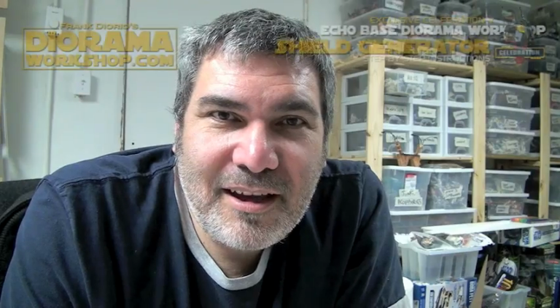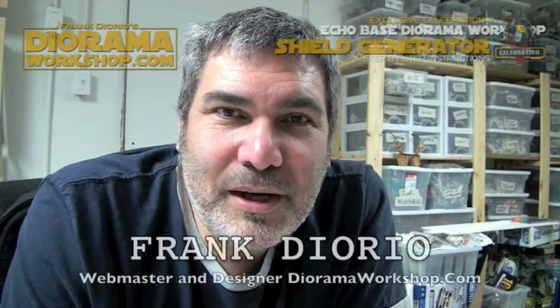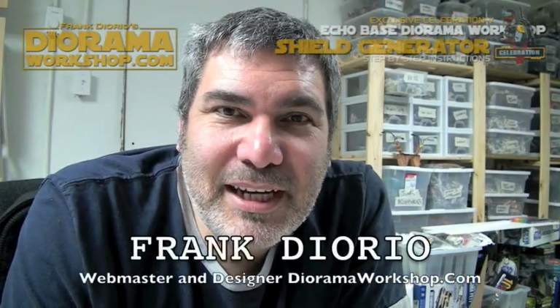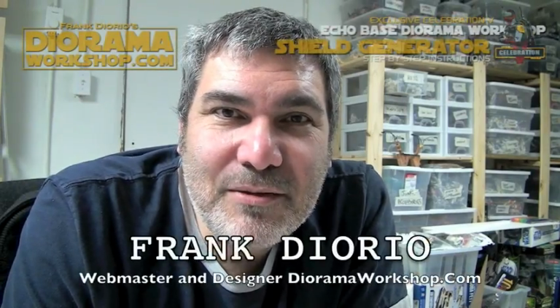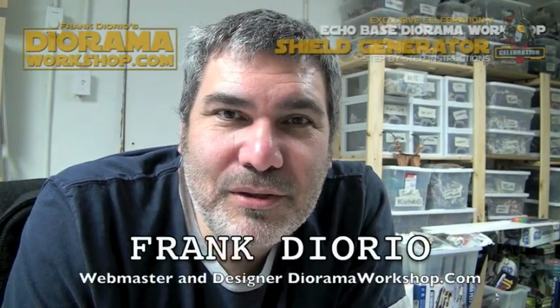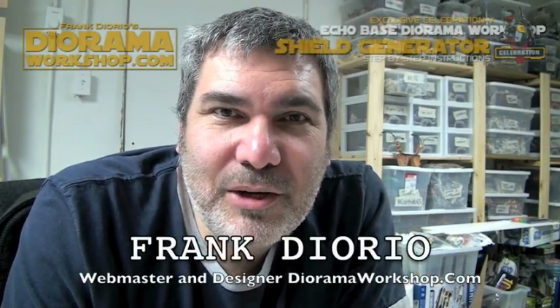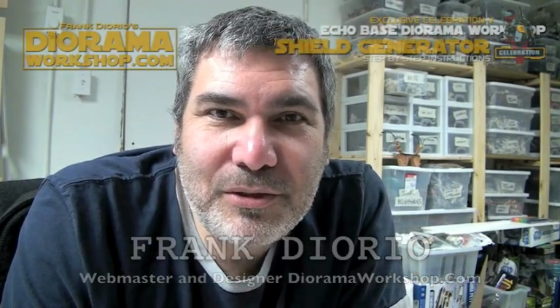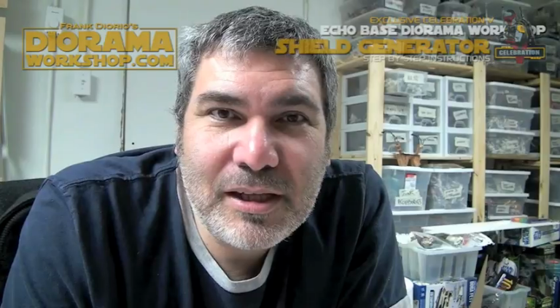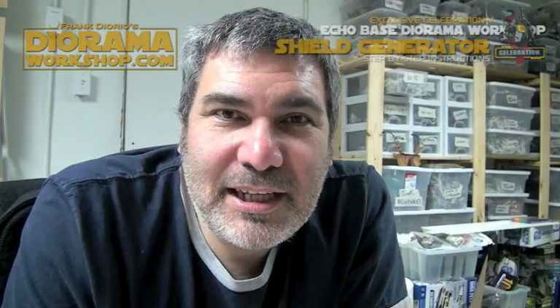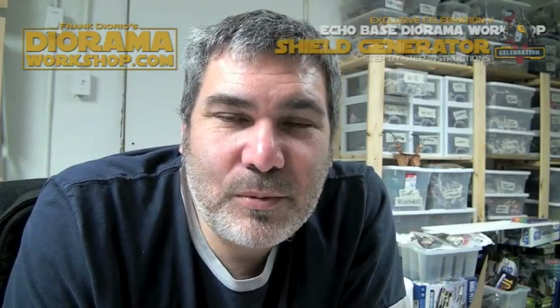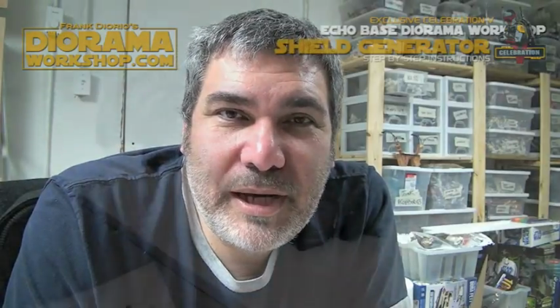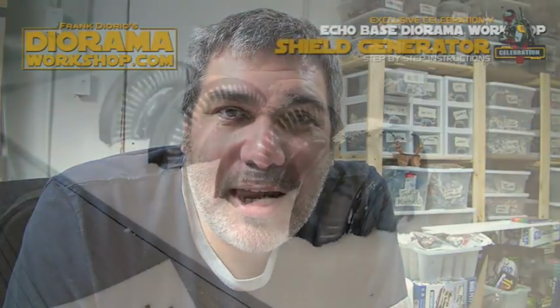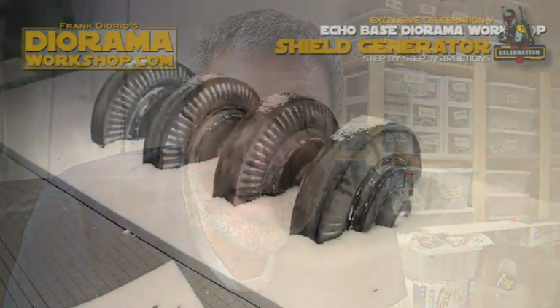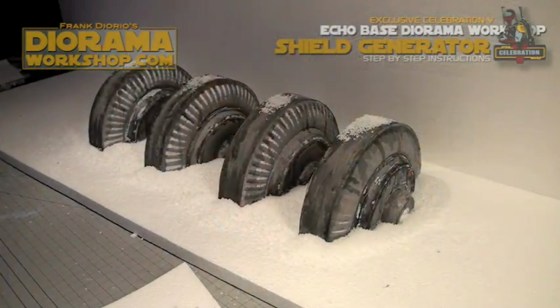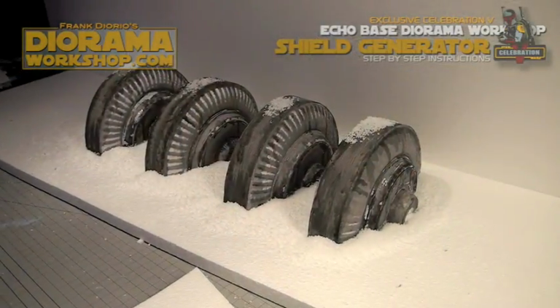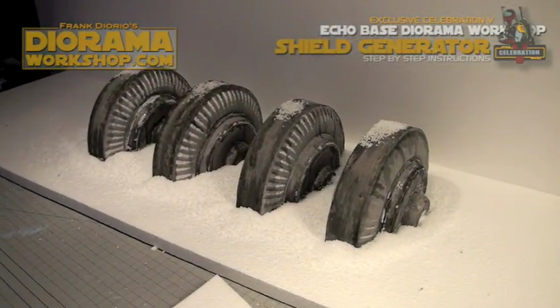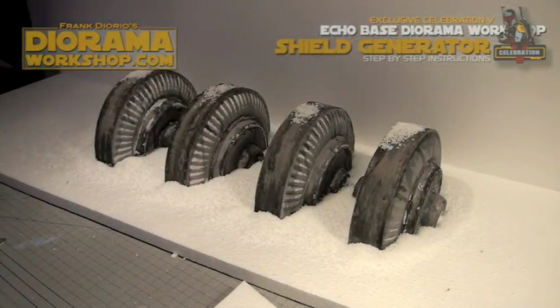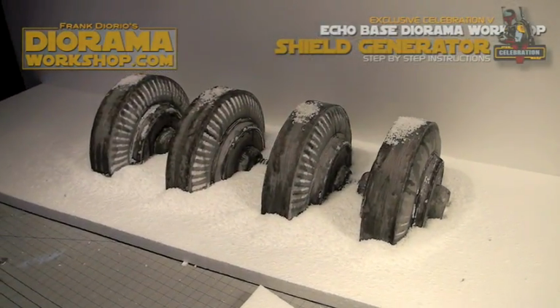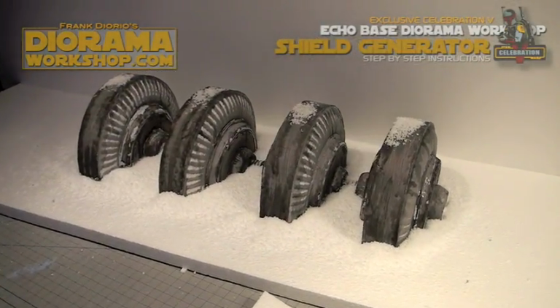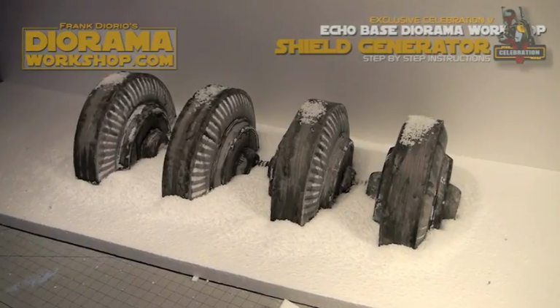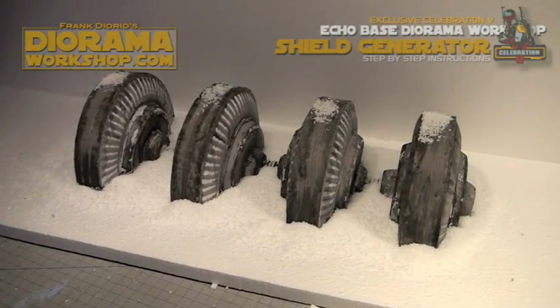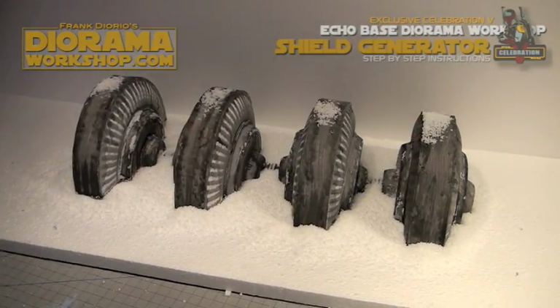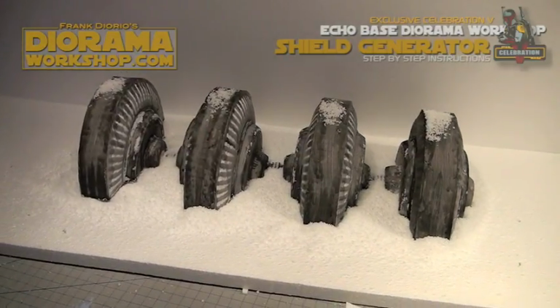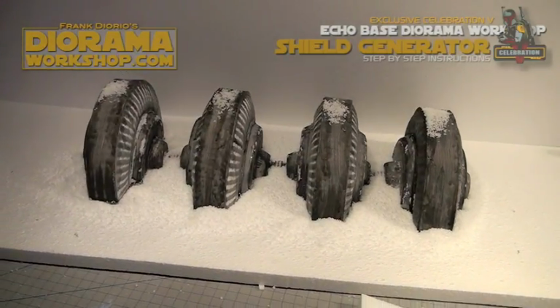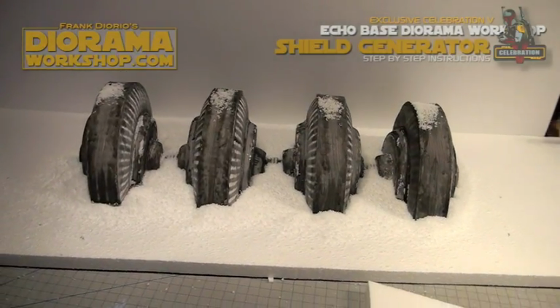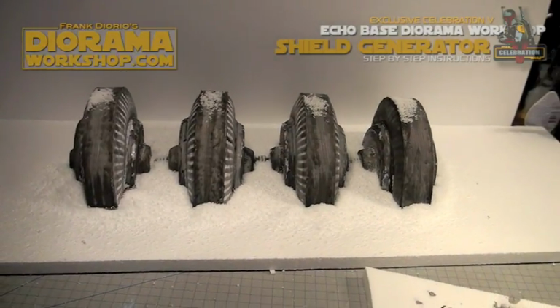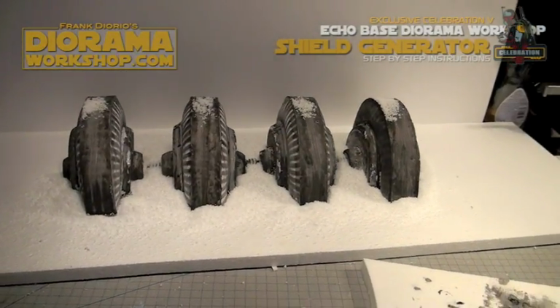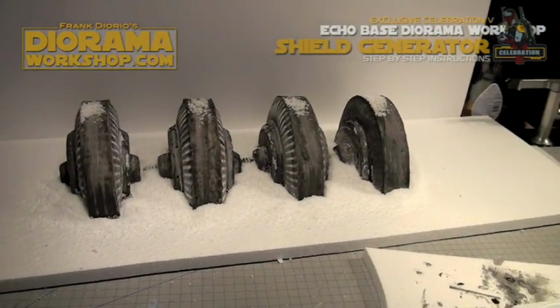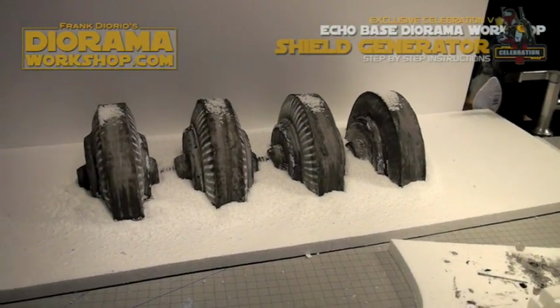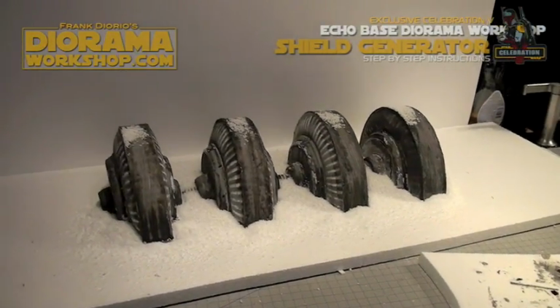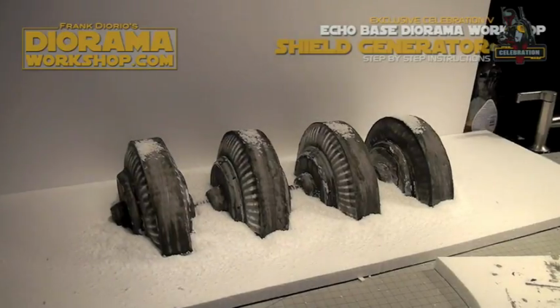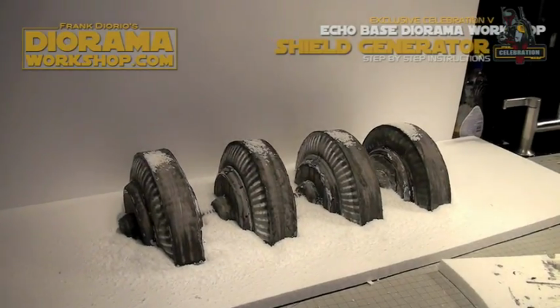Hi everyone, it's Frank again. Welcome to another Diorama Tutorial. Today we're doing a Hoth Diorama again — it's how to build the shield generator. It's a level C for children five and up. It's made with paper plates. It's super easy.